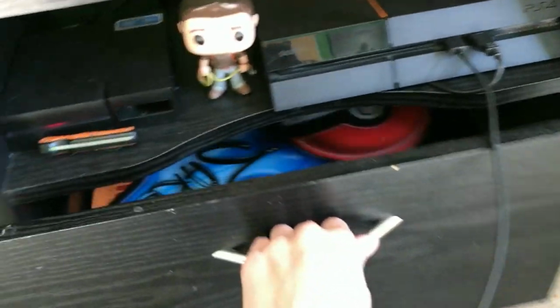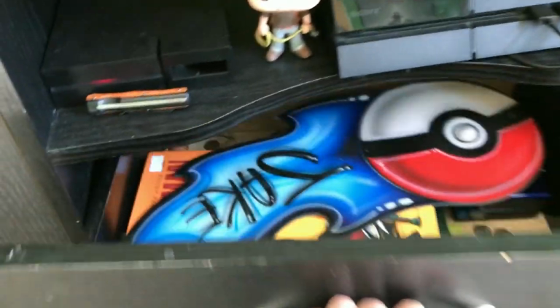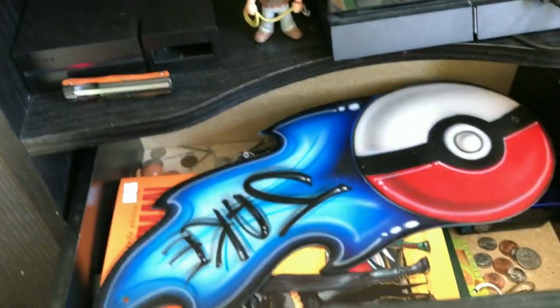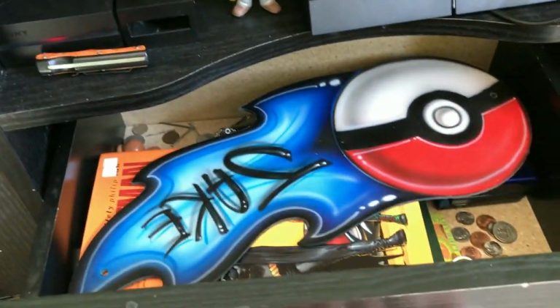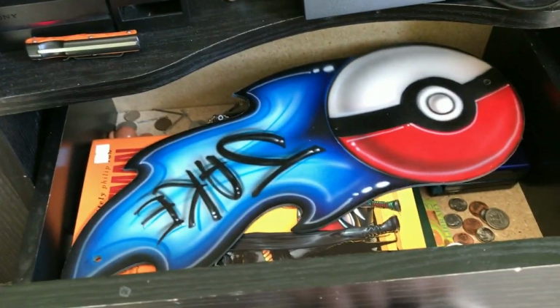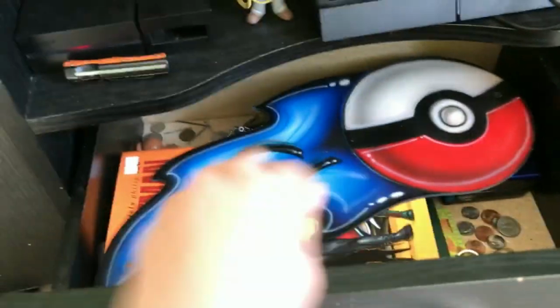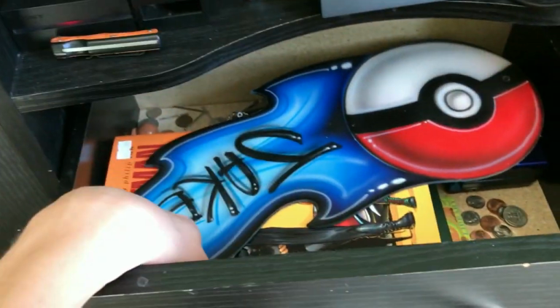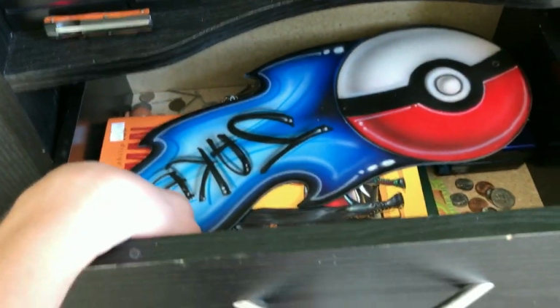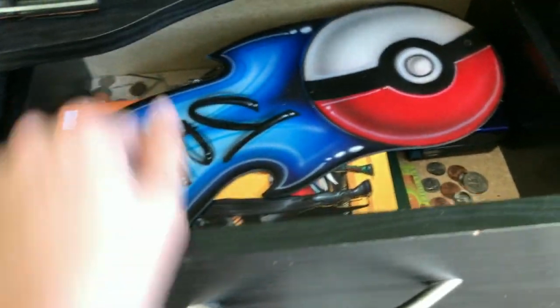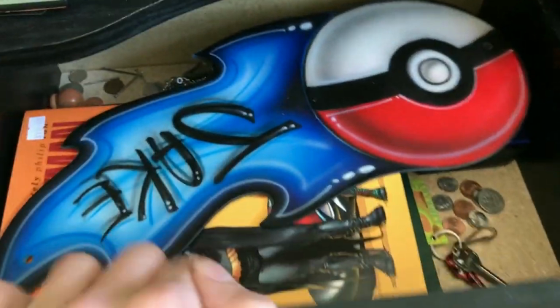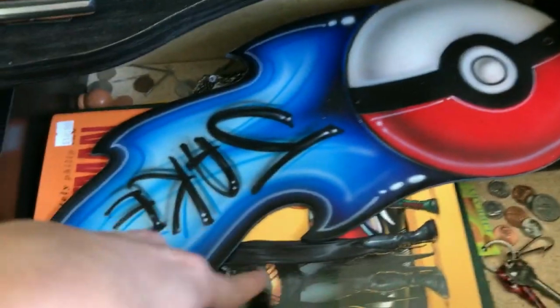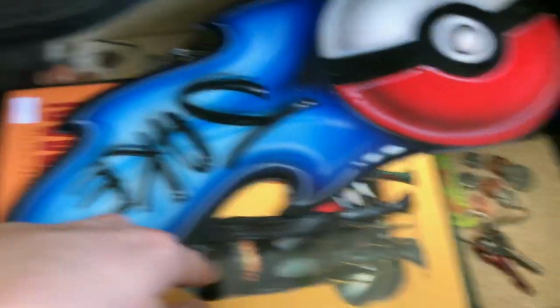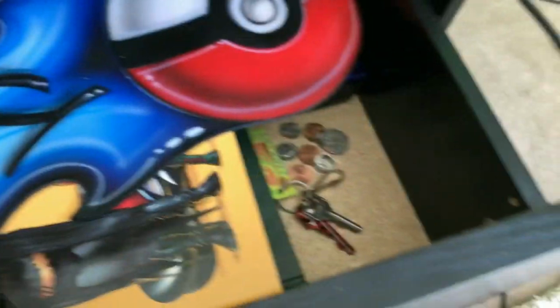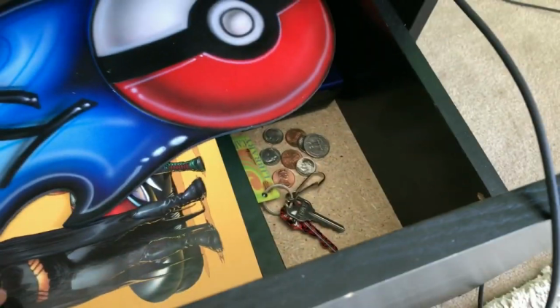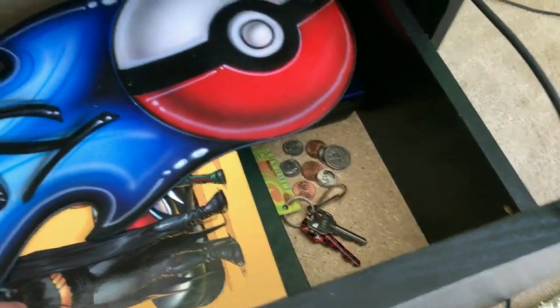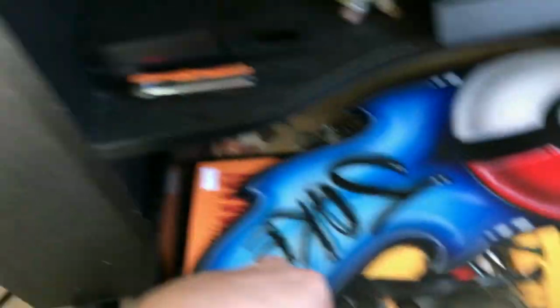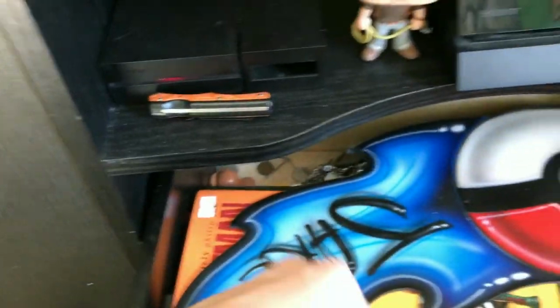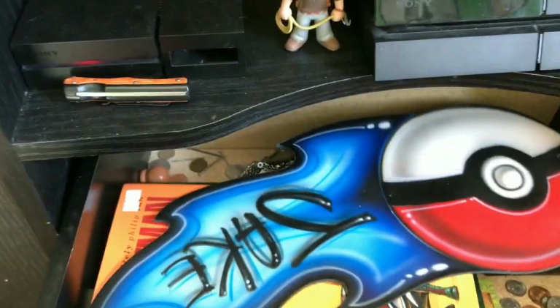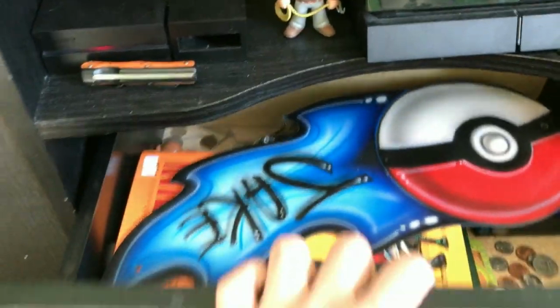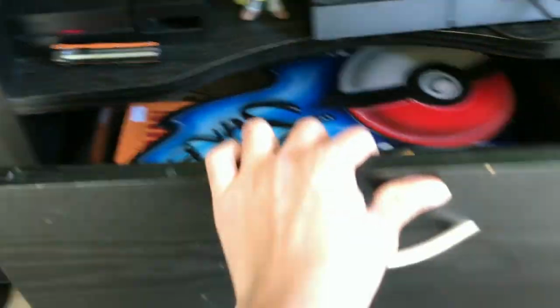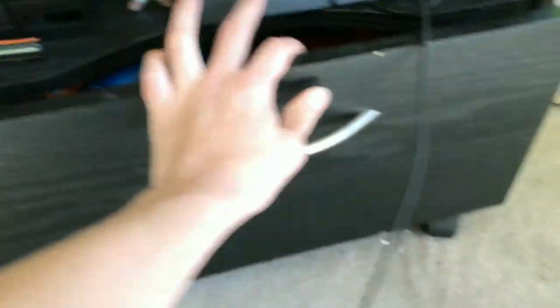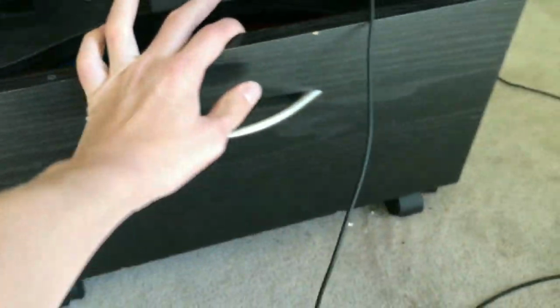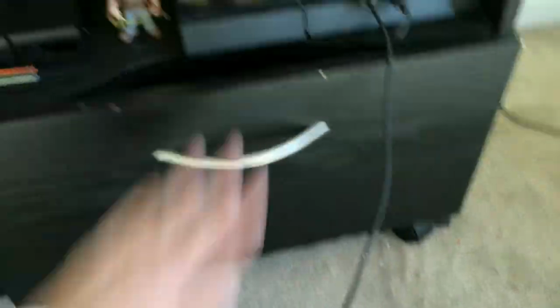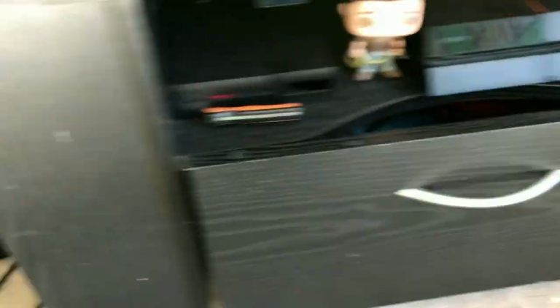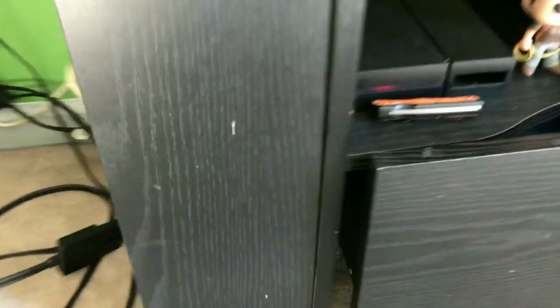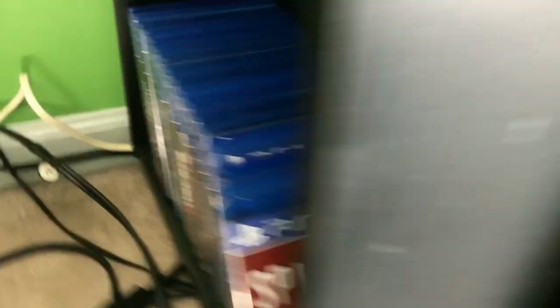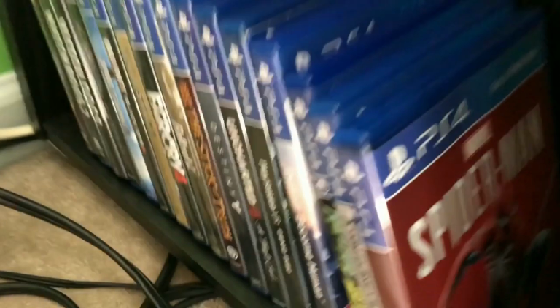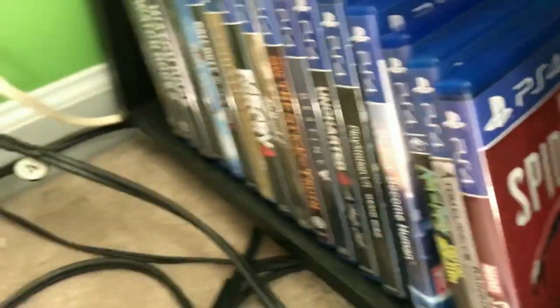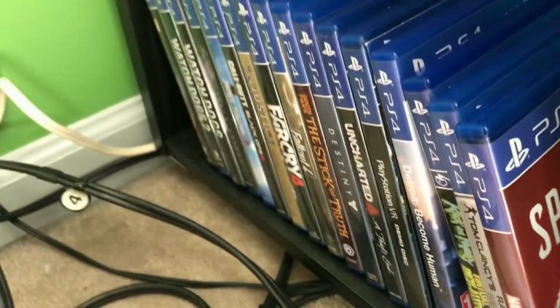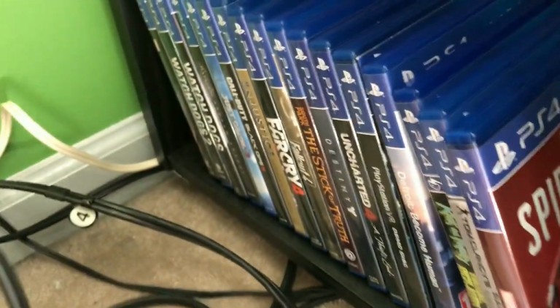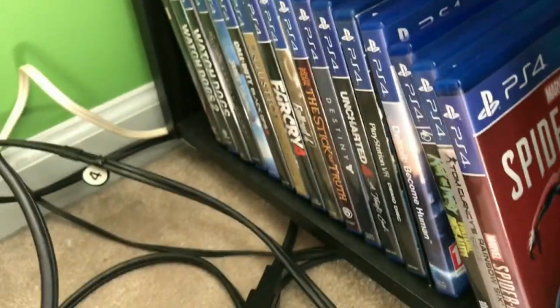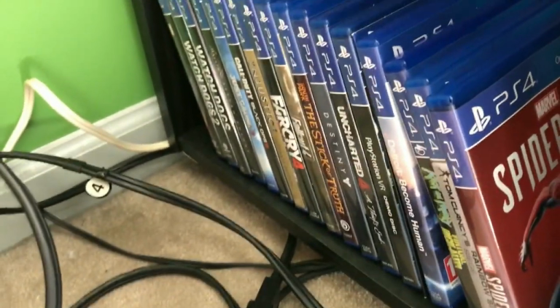In here we just have a bunch of random stuff — that's from Ocean City, a graphic novel, other stuff. And then over on this side I have all the games in case you guys are interested.